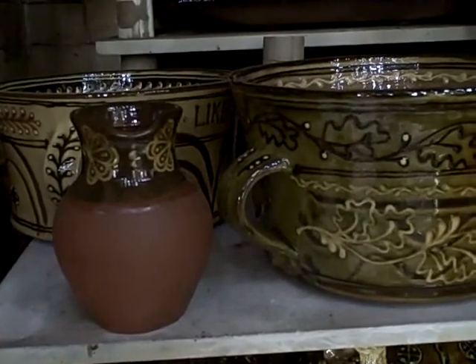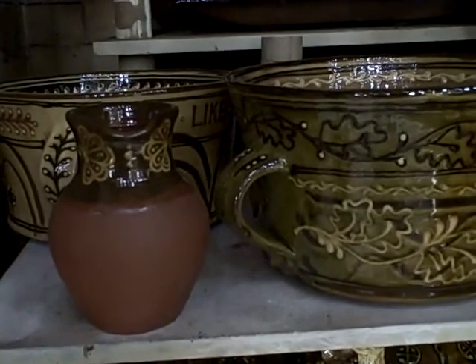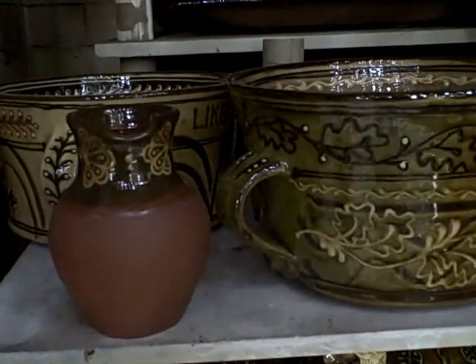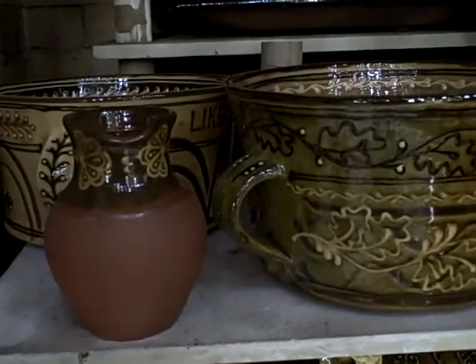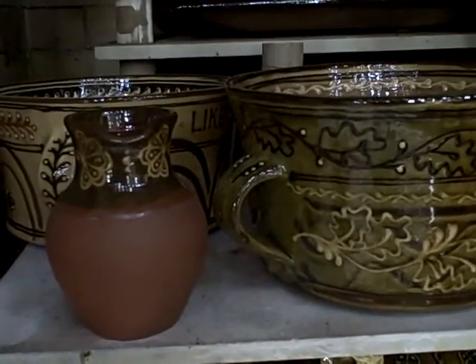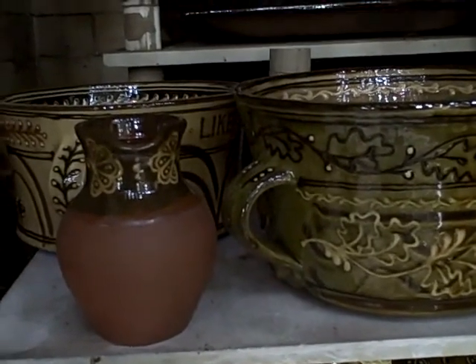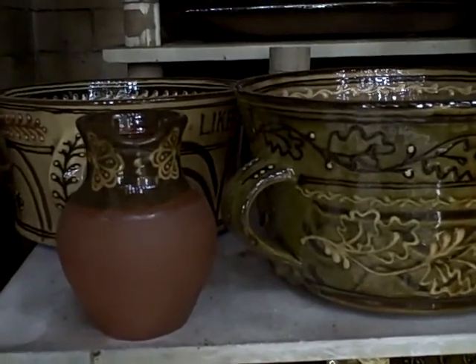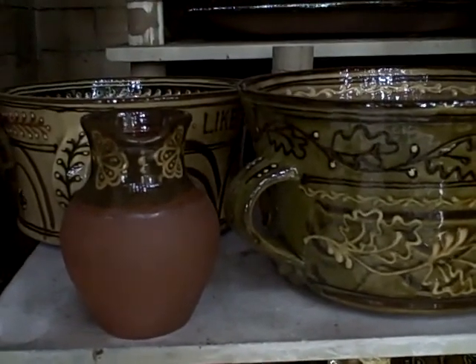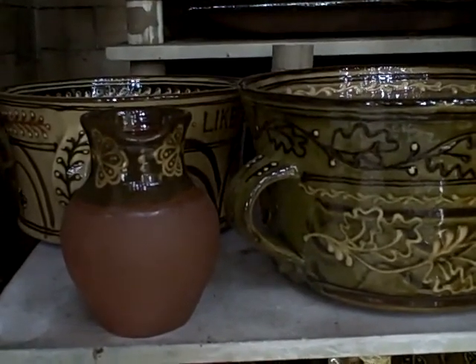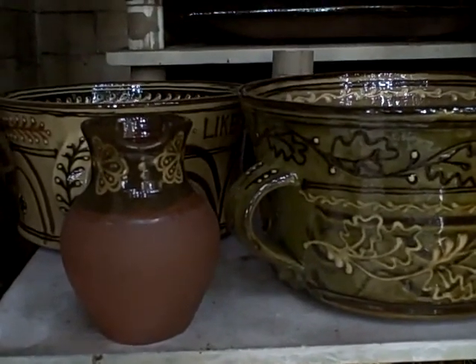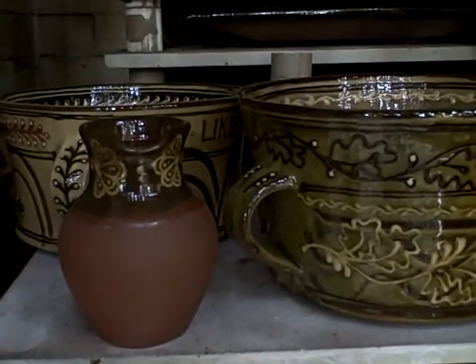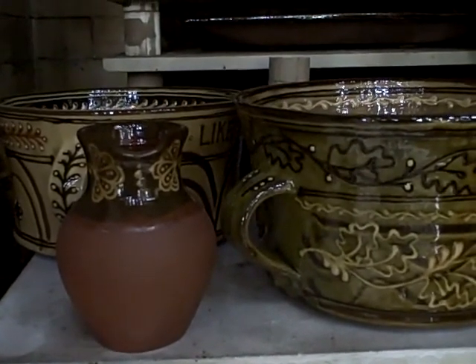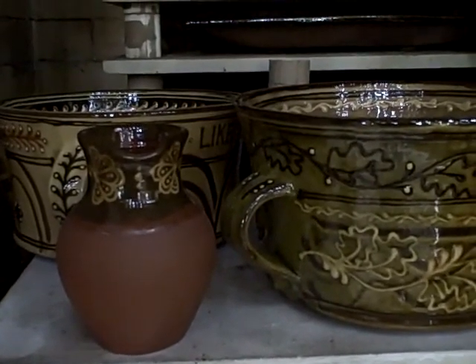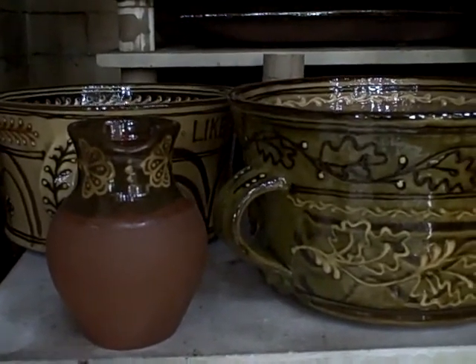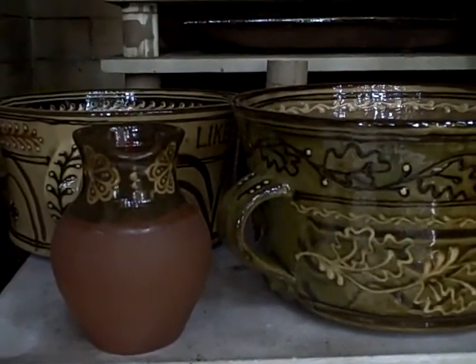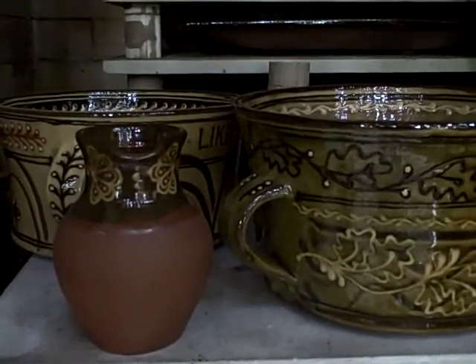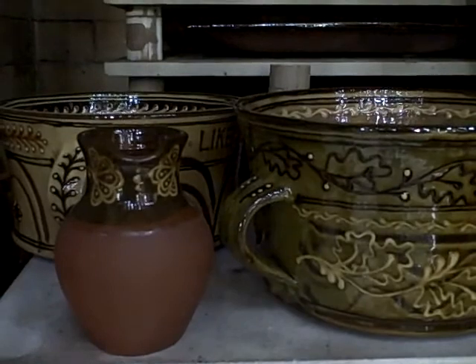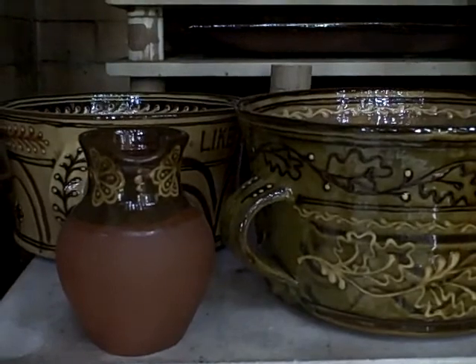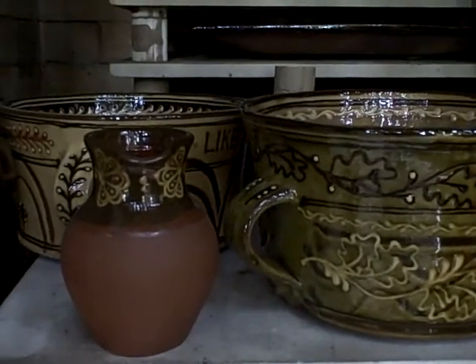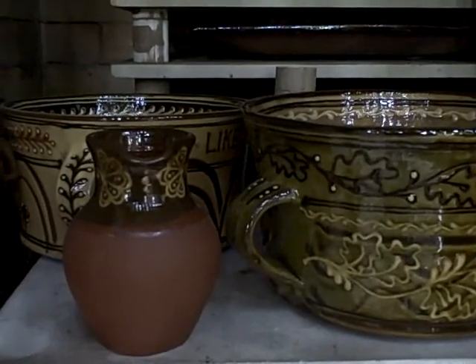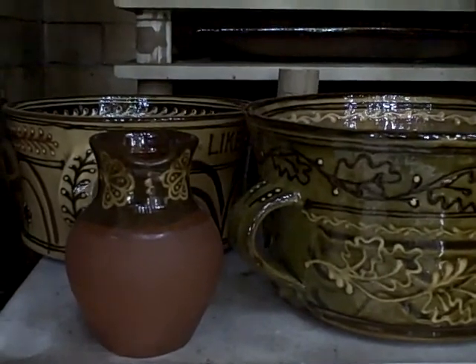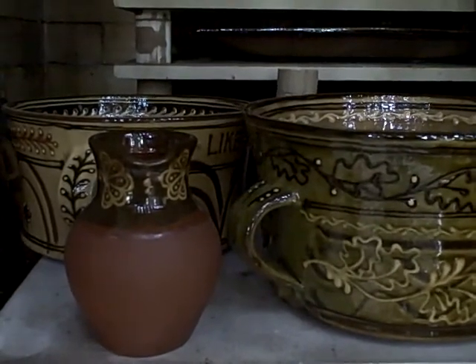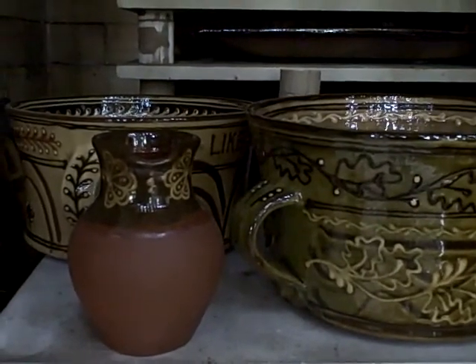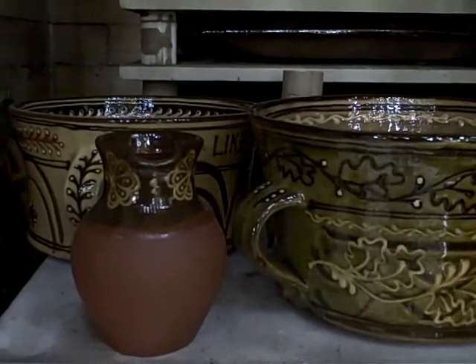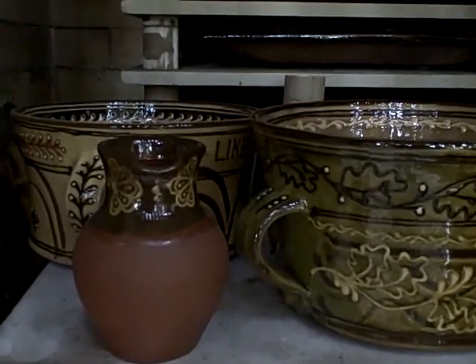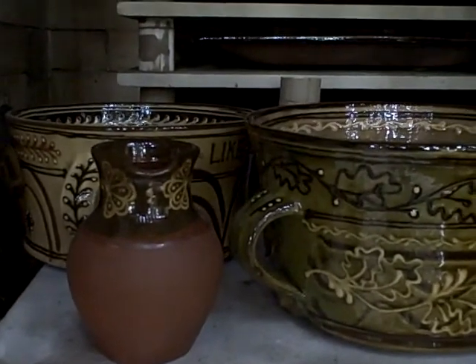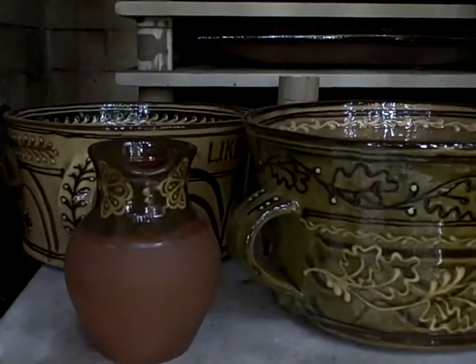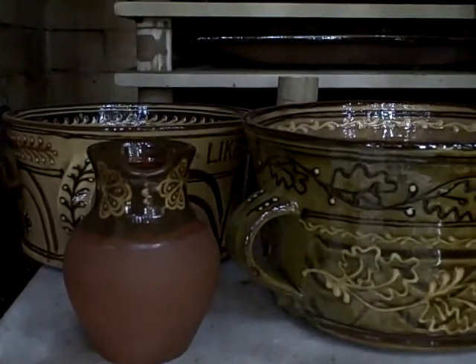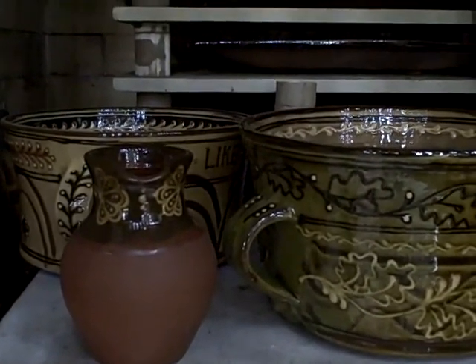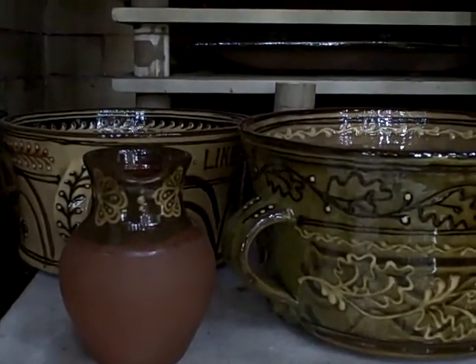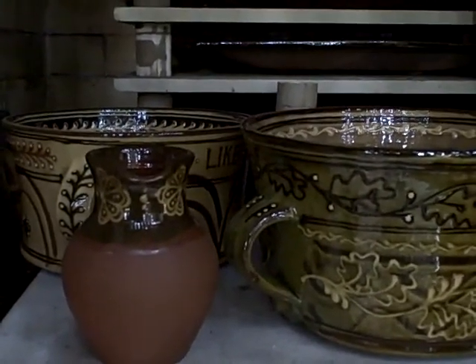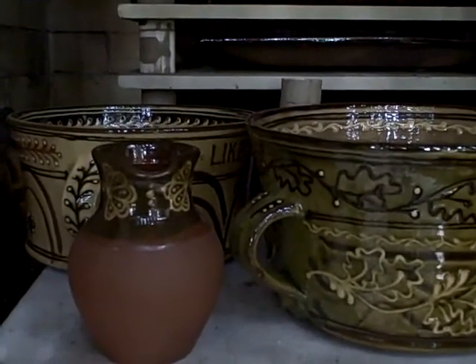That jug's been sheltered a bit from the flame, hasn't it? Tucked in behind those jars. But it's alright.